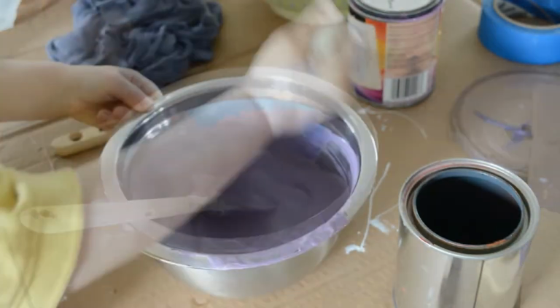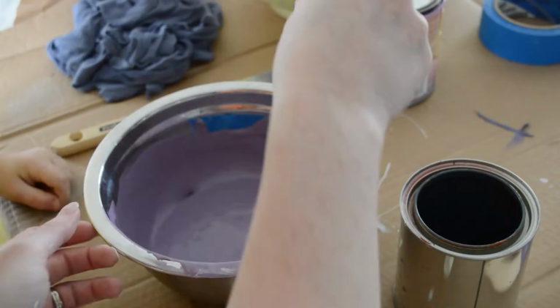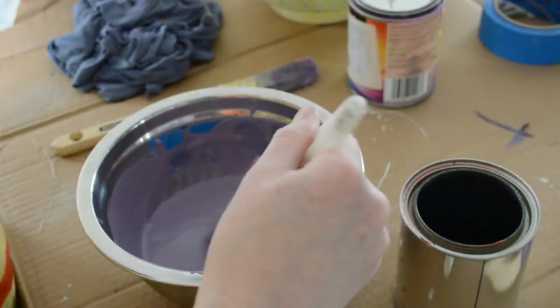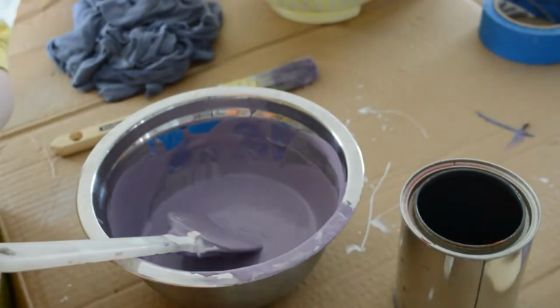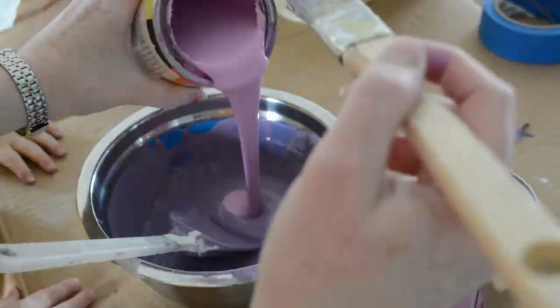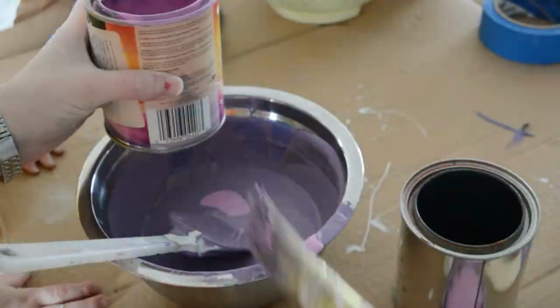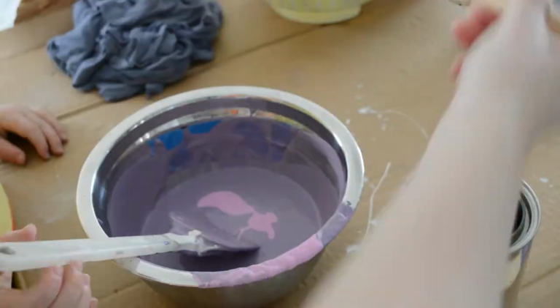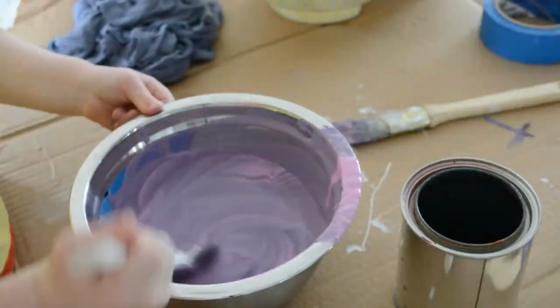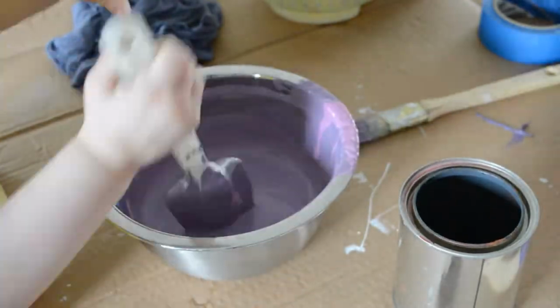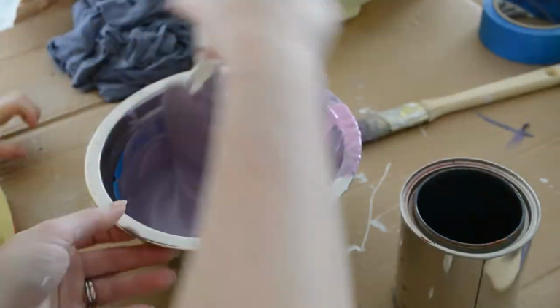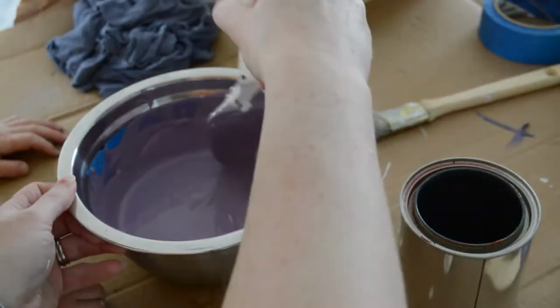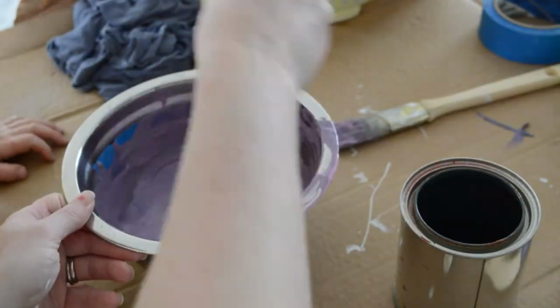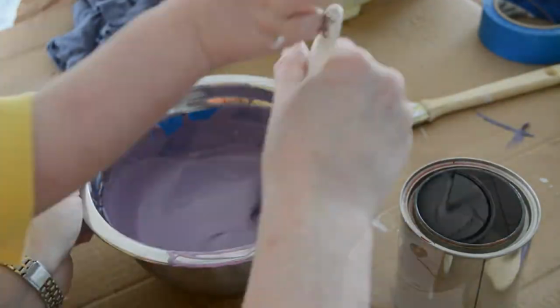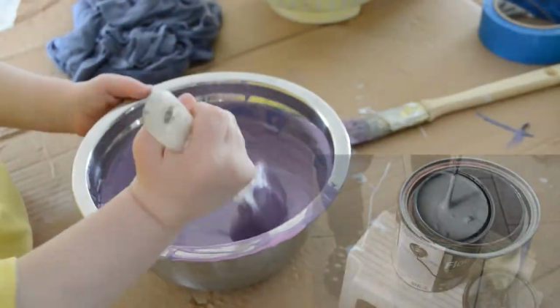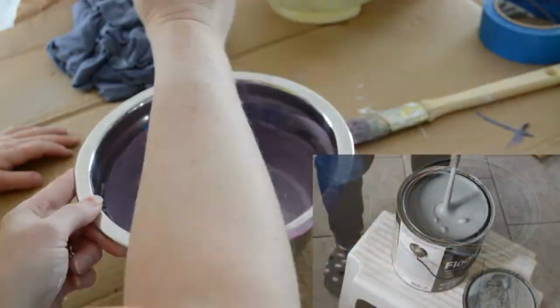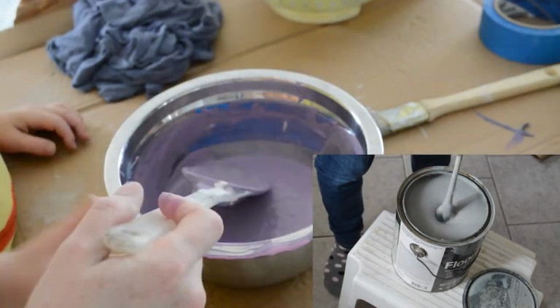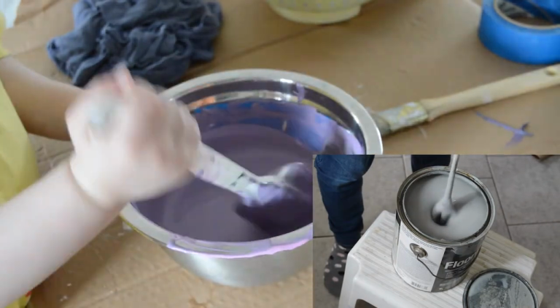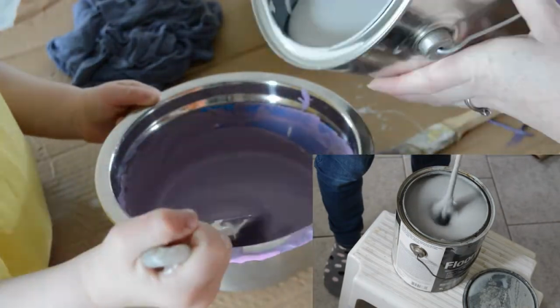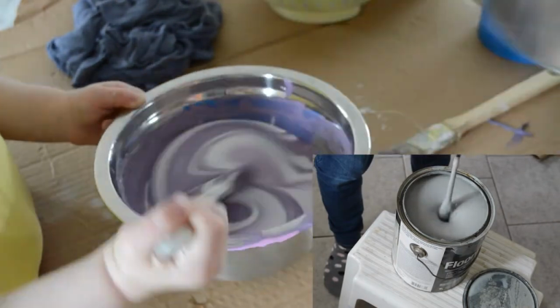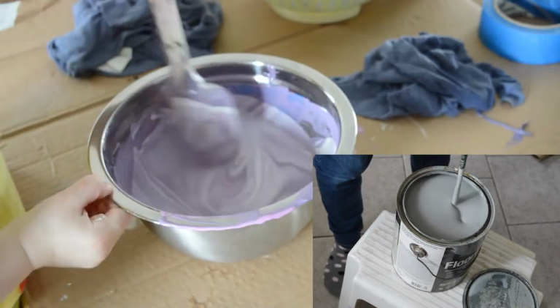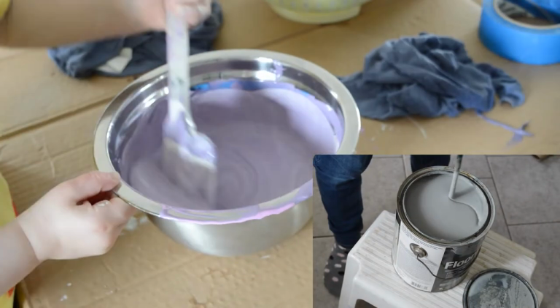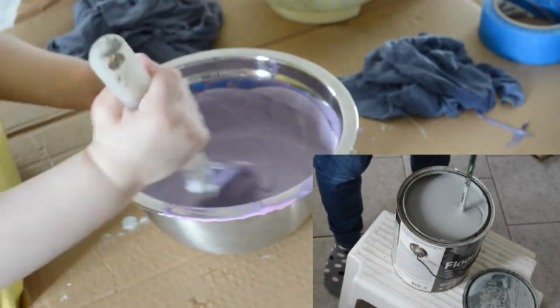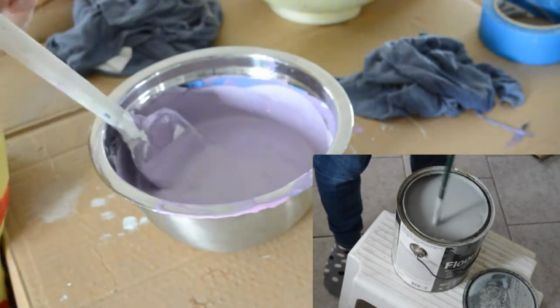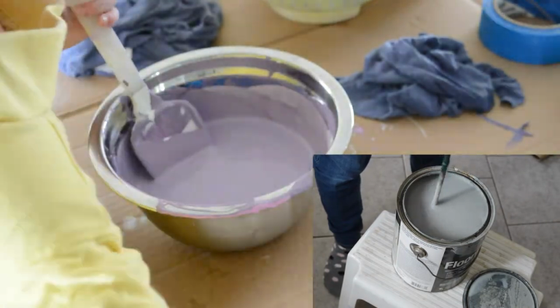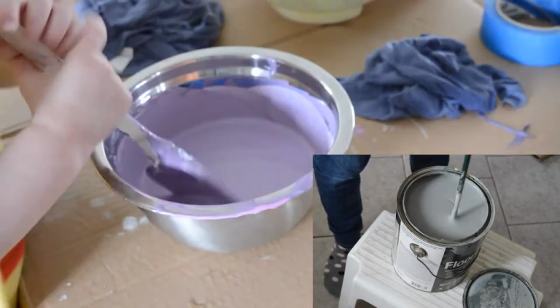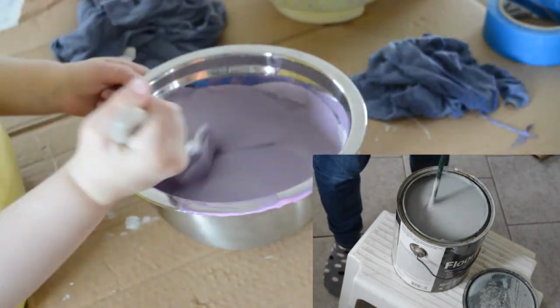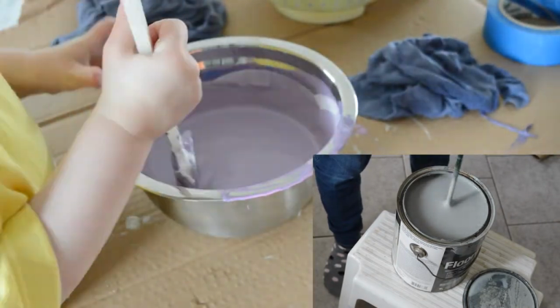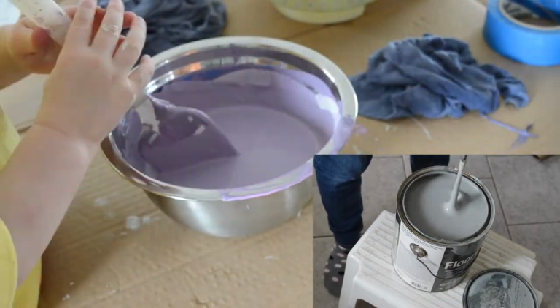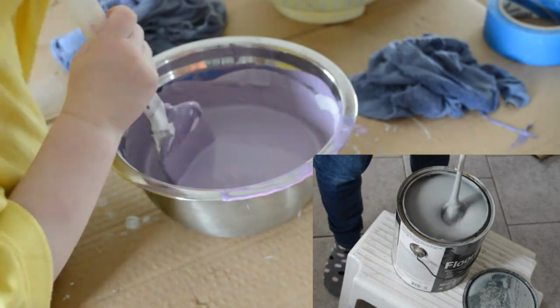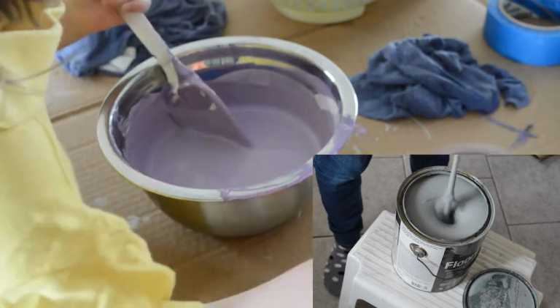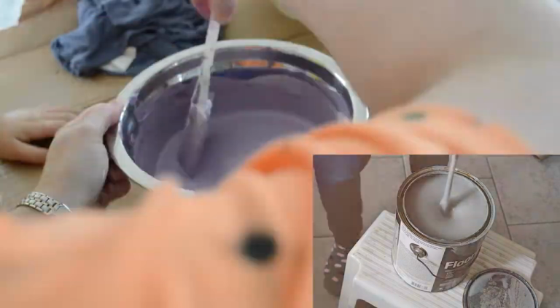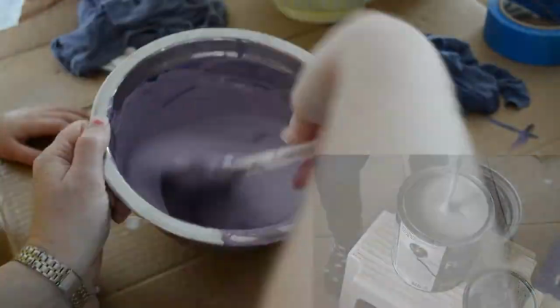Here we are adding some more pink and off-white to lighten up our paint. One thing to note: if you're mixing a large amount of paint, it's a lot easier to use a paddle attachment for your drill and a five-gallon bucket.